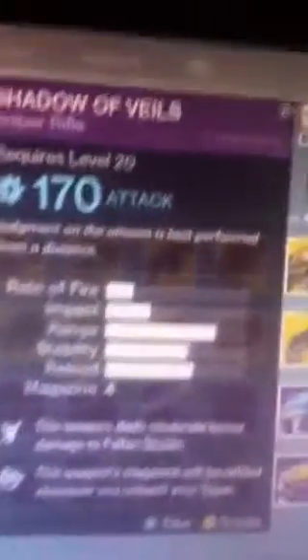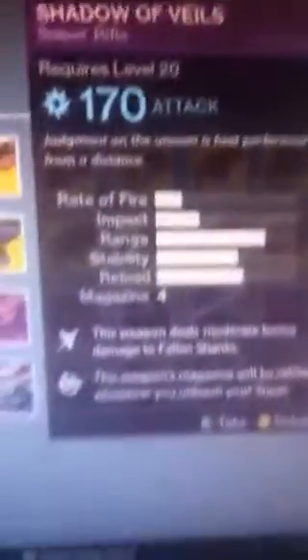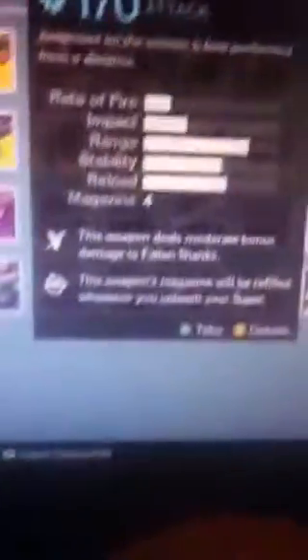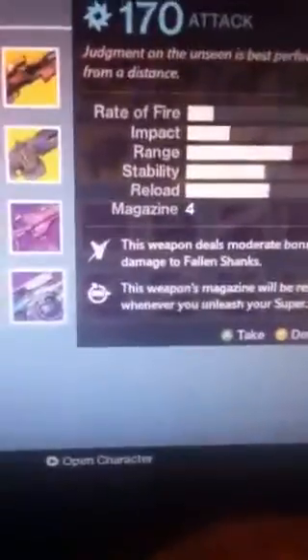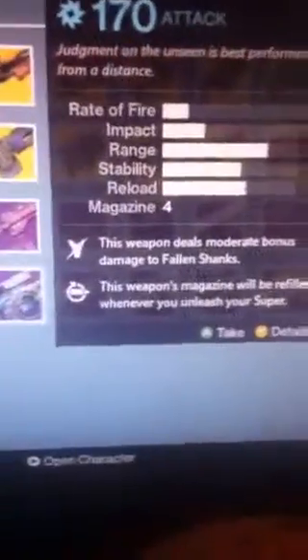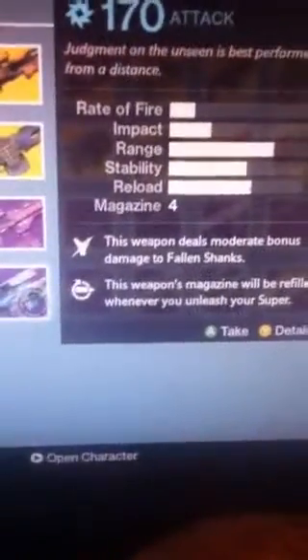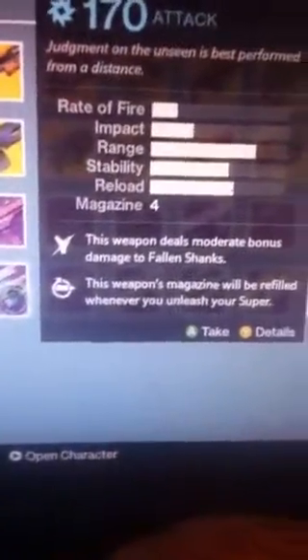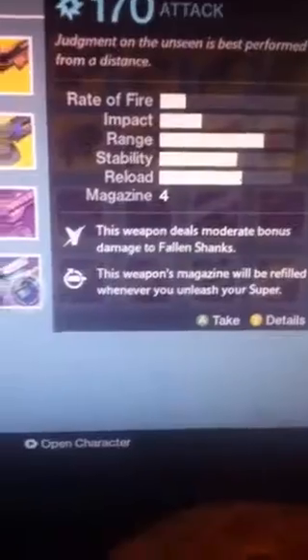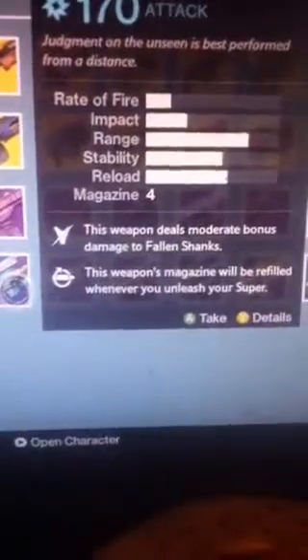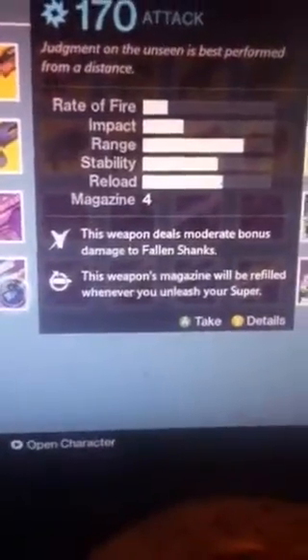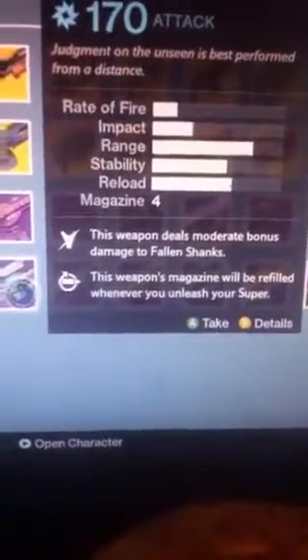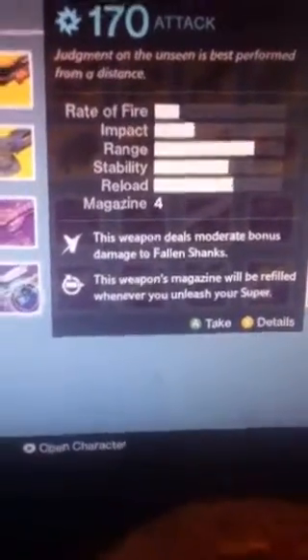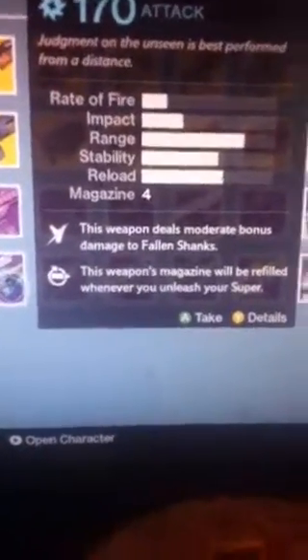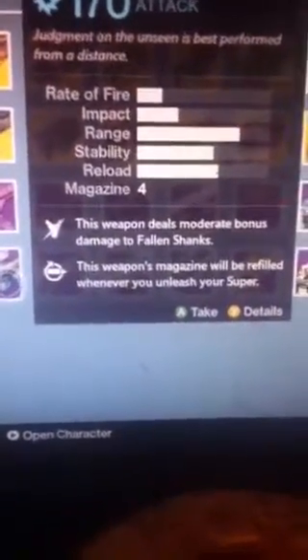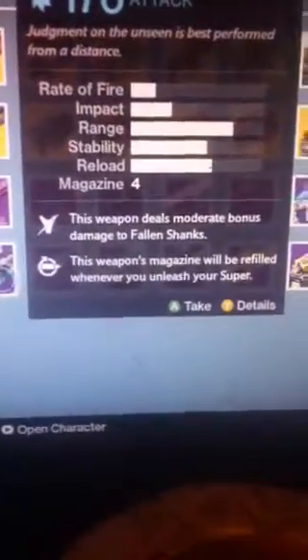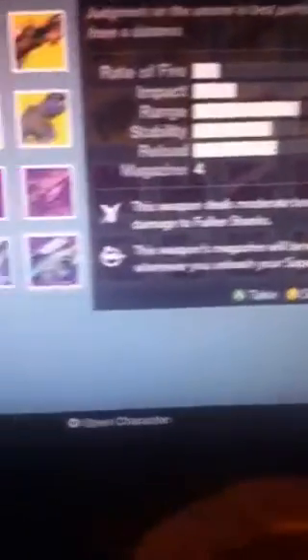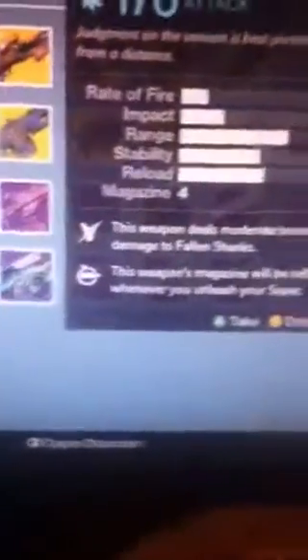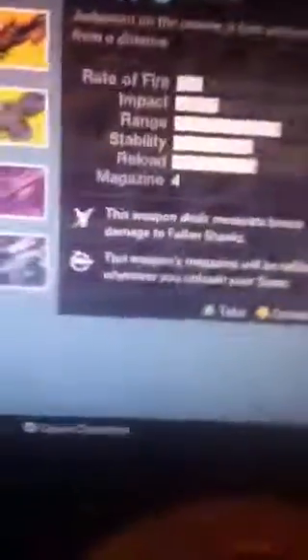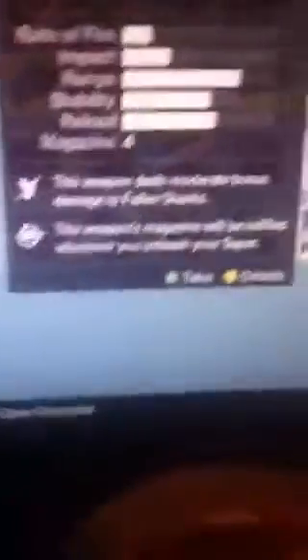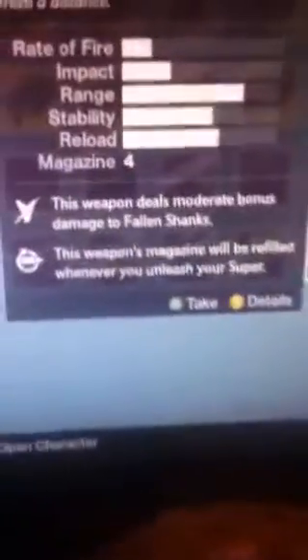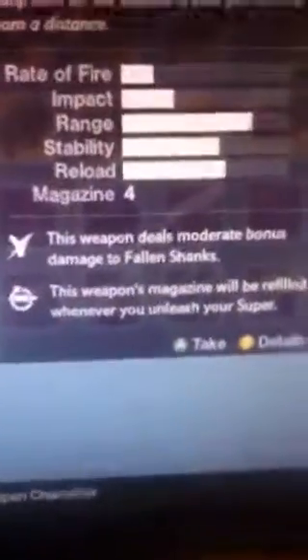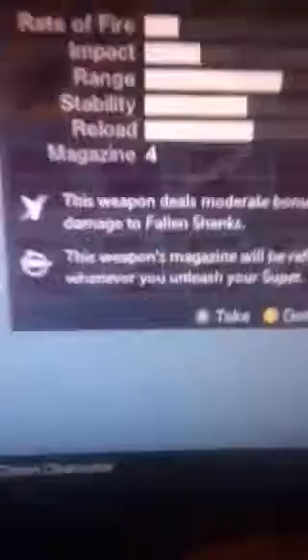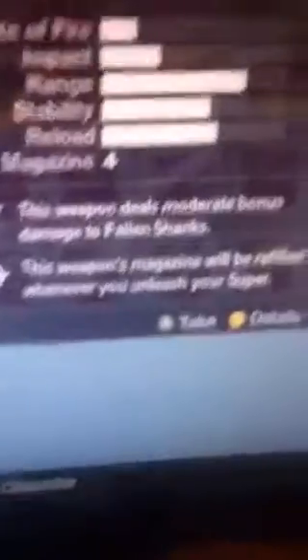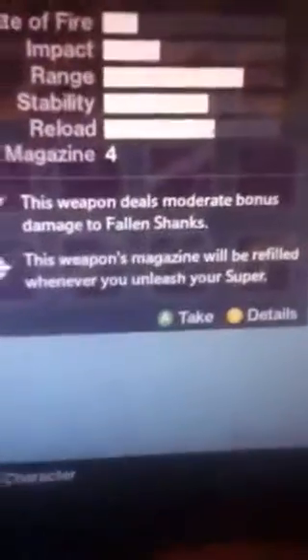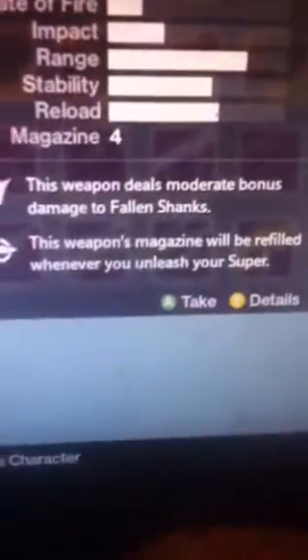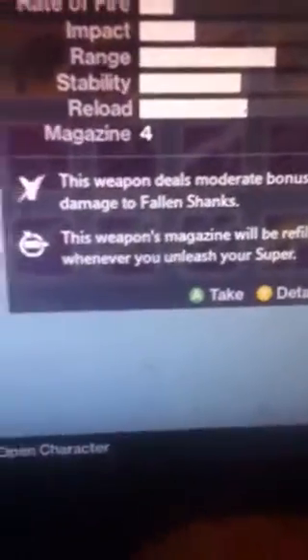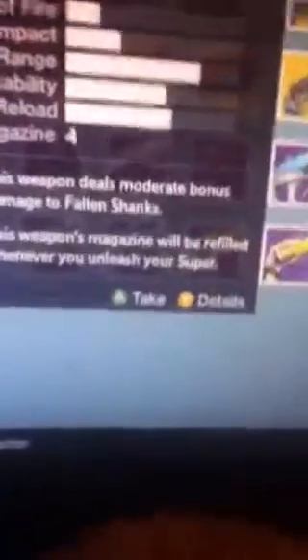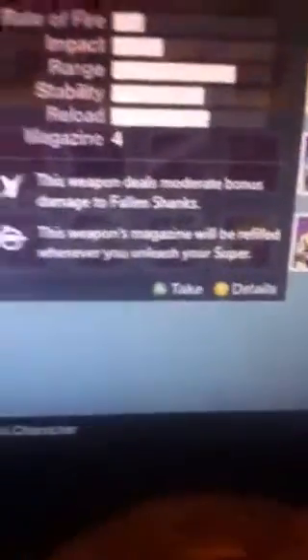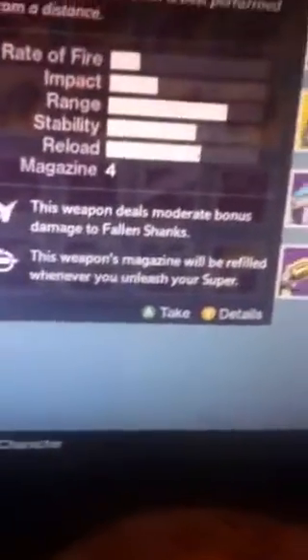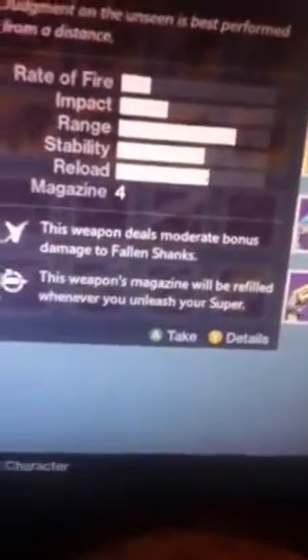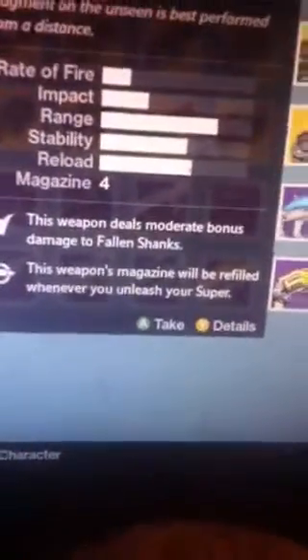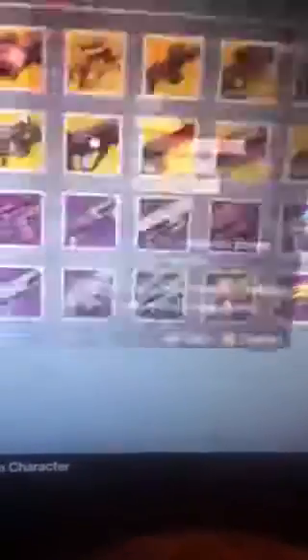Moving on to the sniper rifle — Shadow of Bells. This weapon deals moderate bonus damage to fallen Shanks. This weapon's magazine will be refilled whenever you unleash your super.